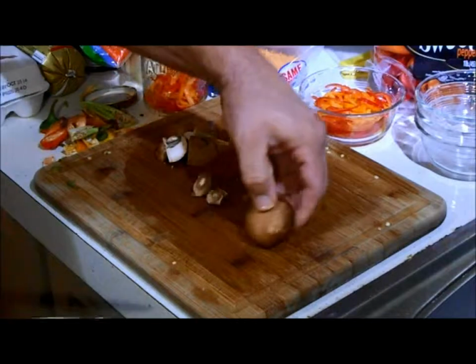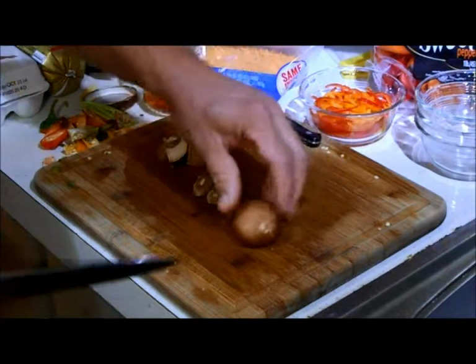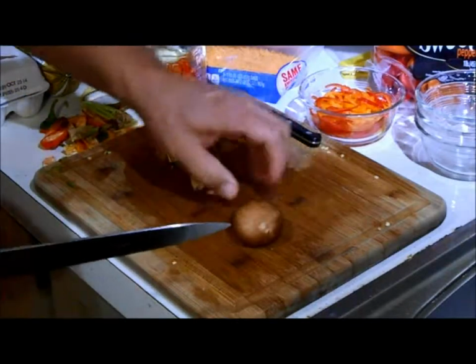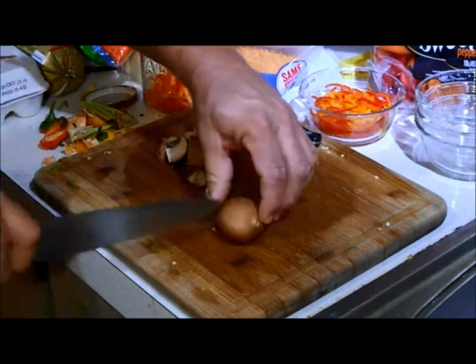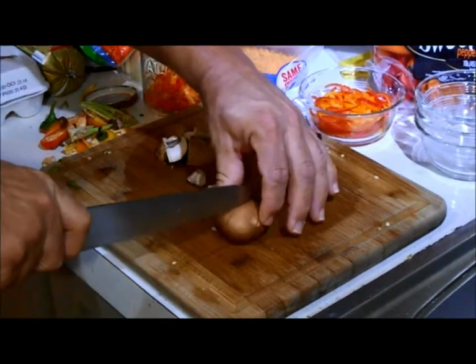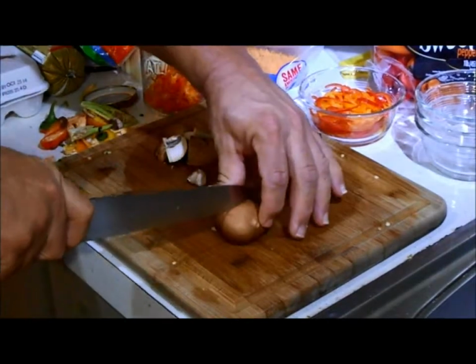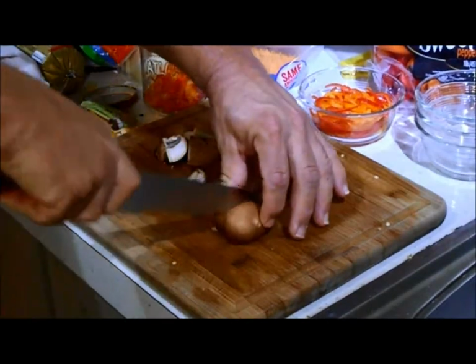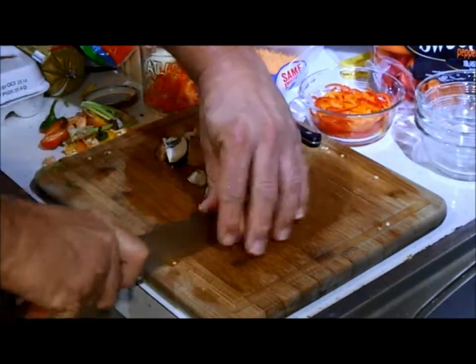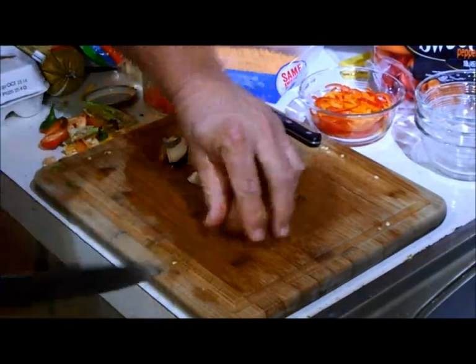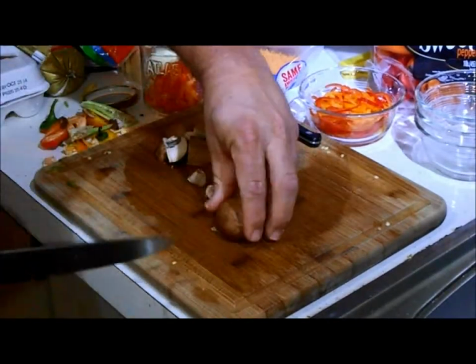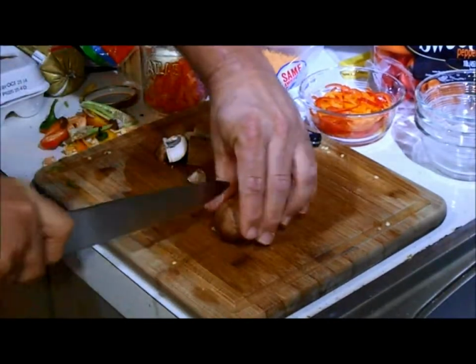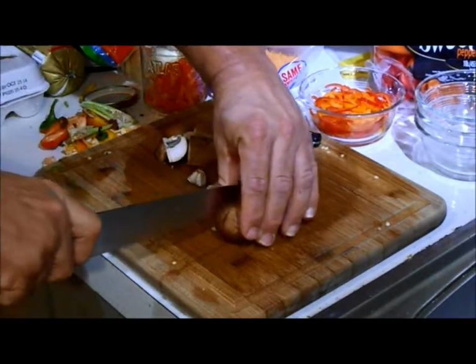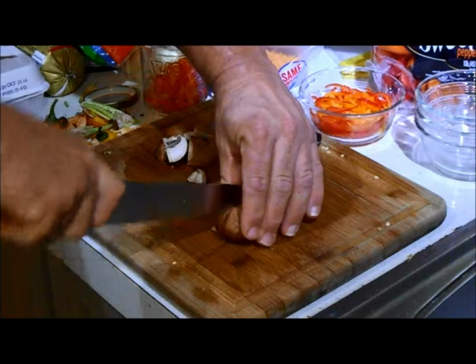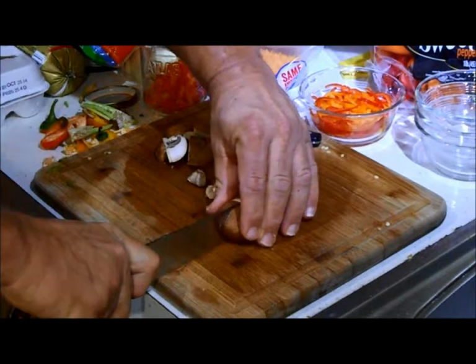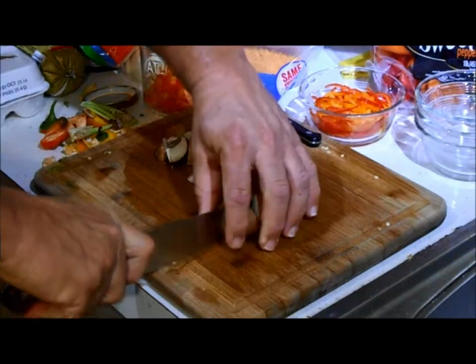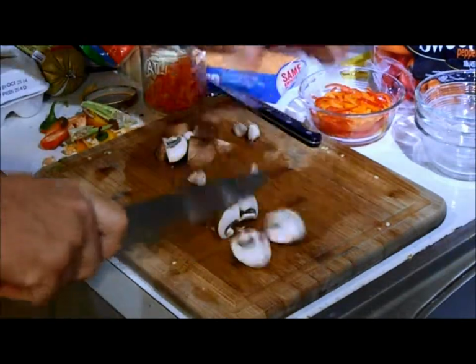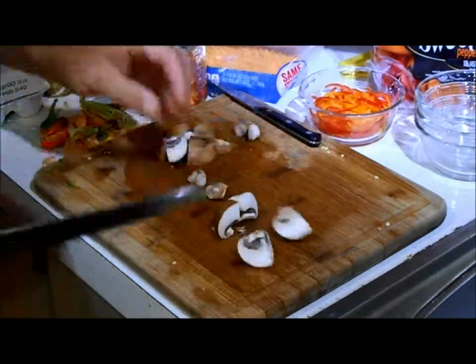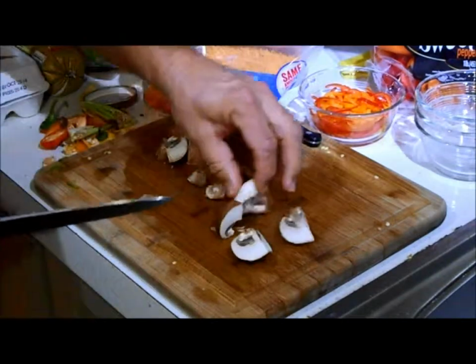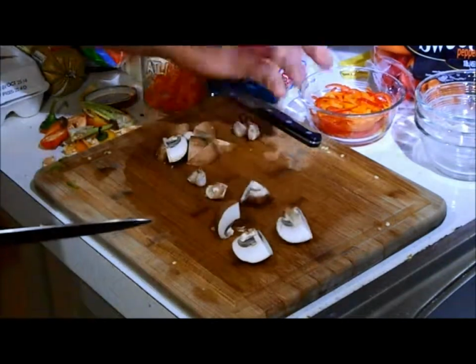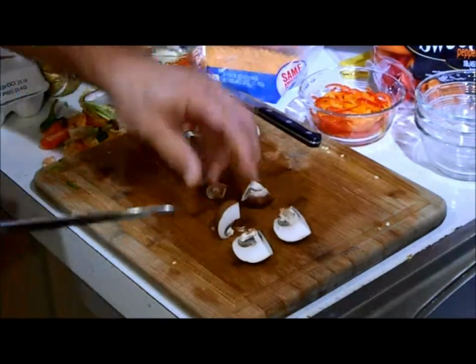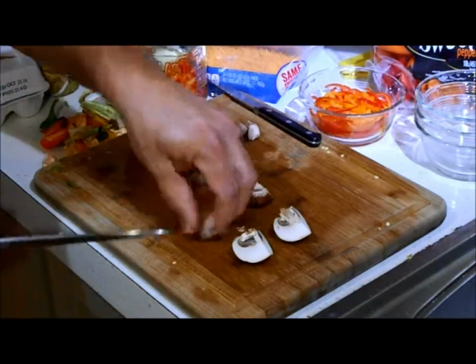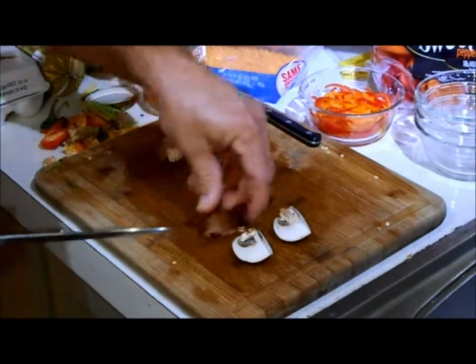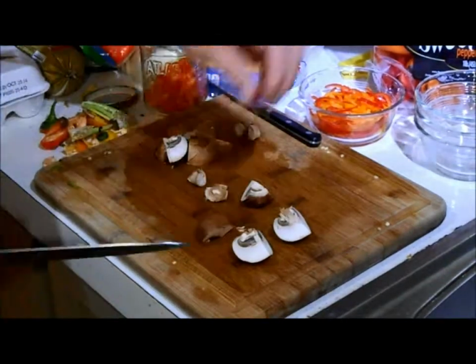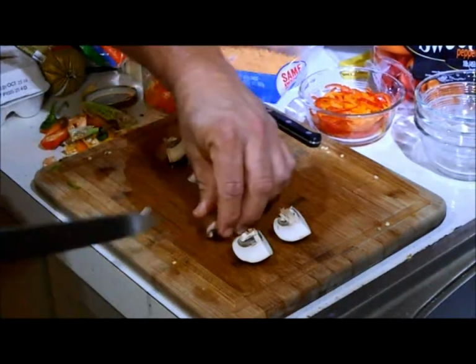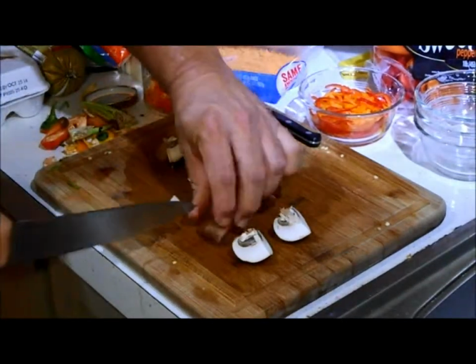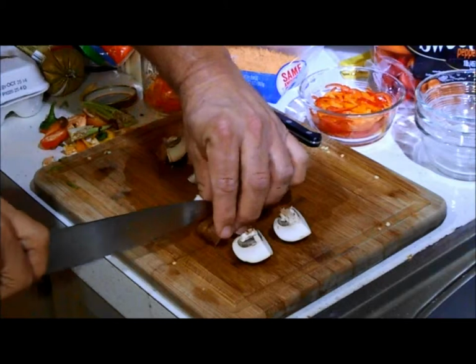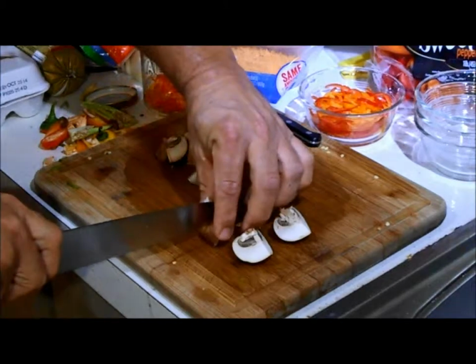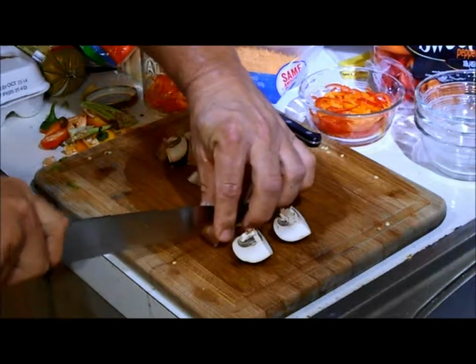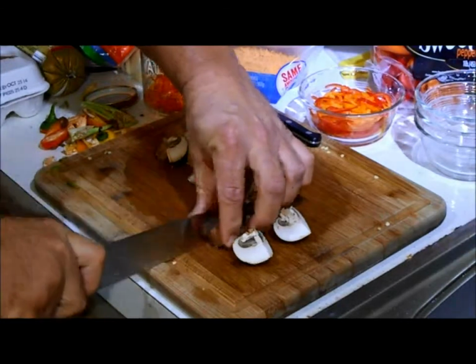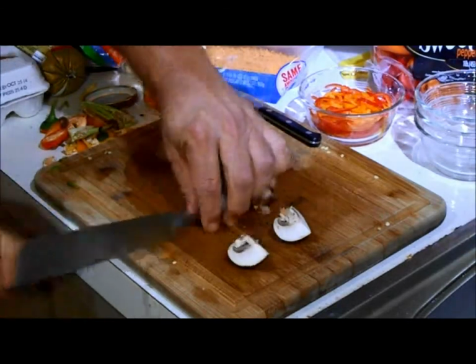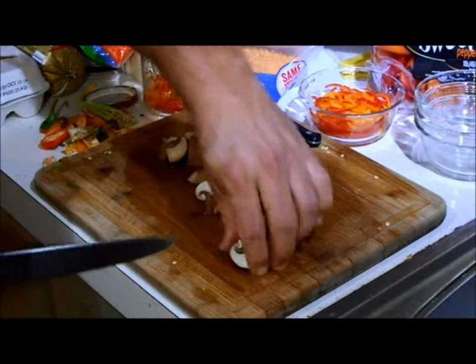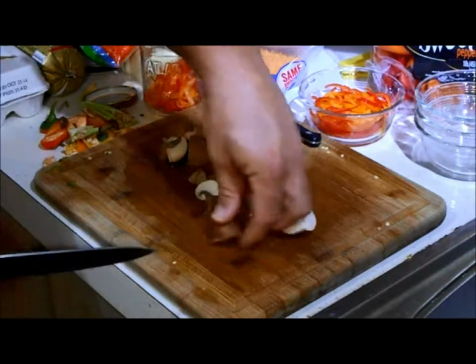We turn the cap over. We're going to cut it in half this way and half this way — this gives us even cuts. Now, this is a little big. If it was a smaller mushroom, that'd be enough — it'd be a quarter. We're going to eighth it and turn them over and cut each one of these in half.